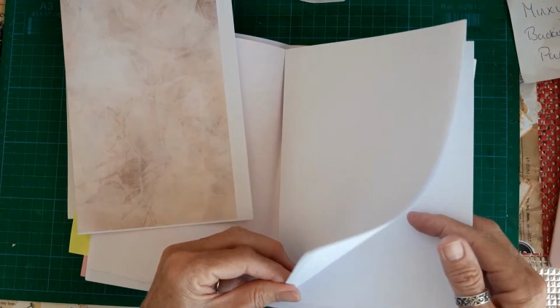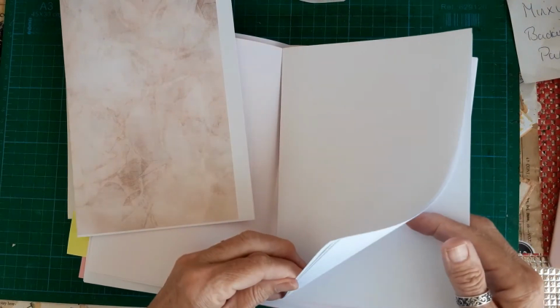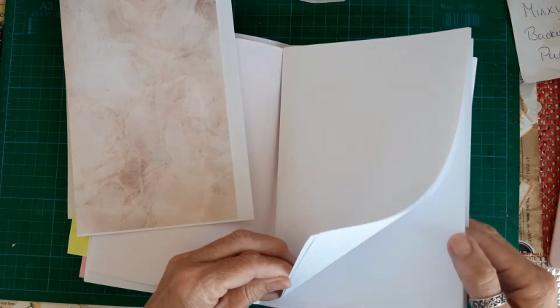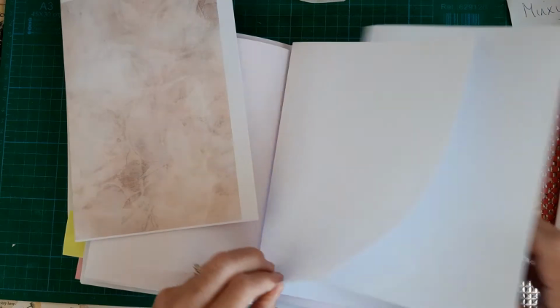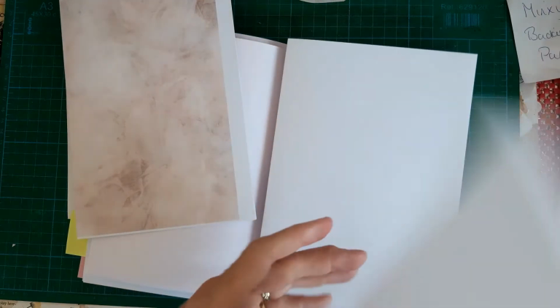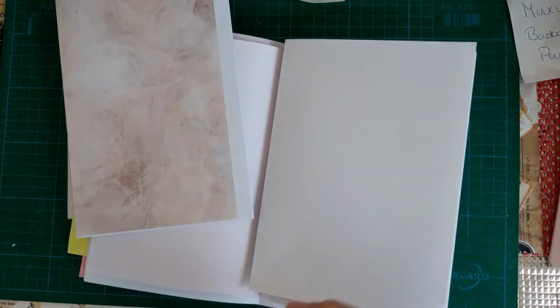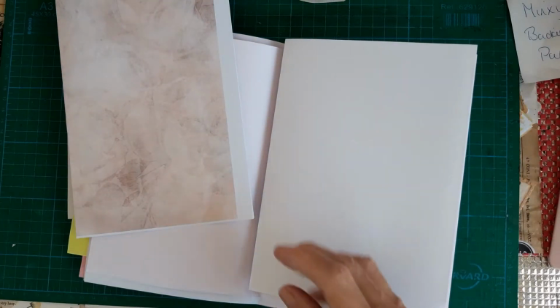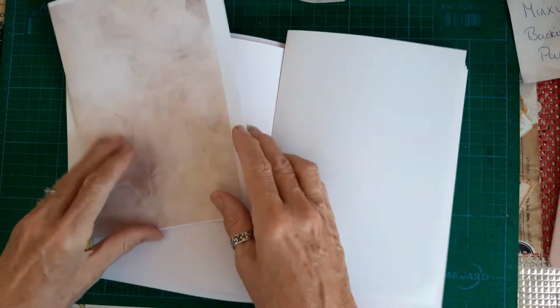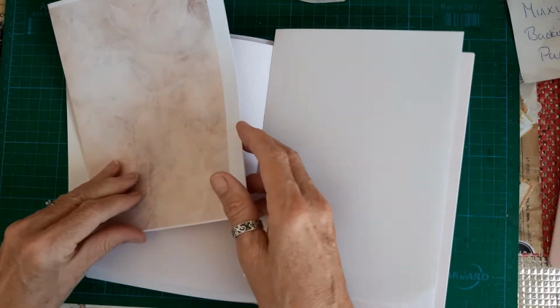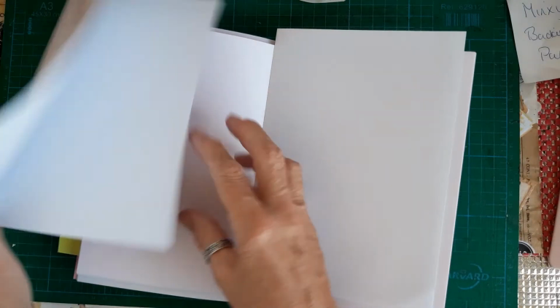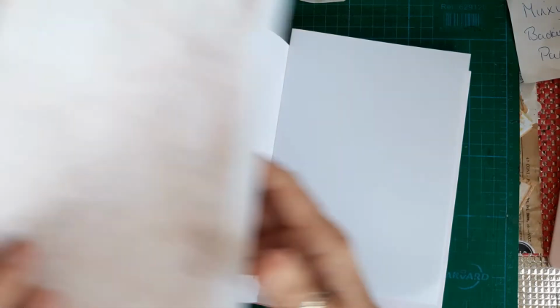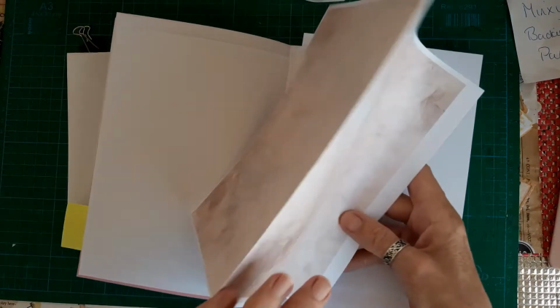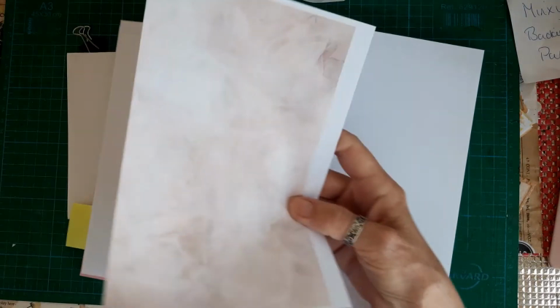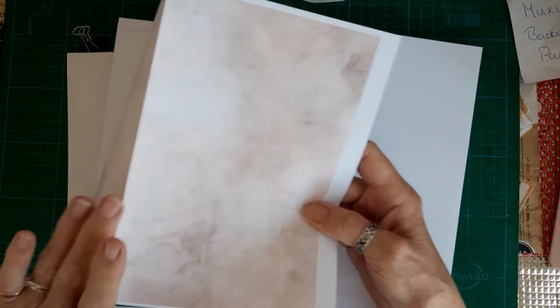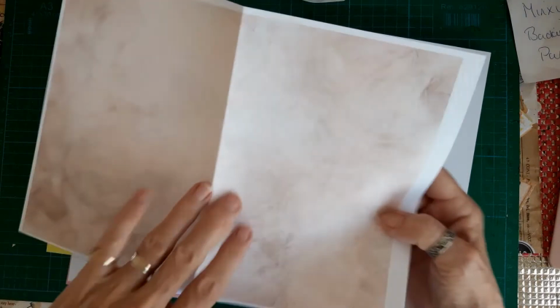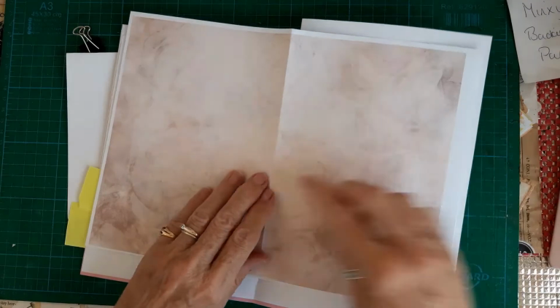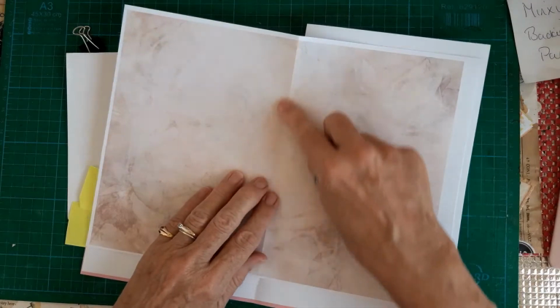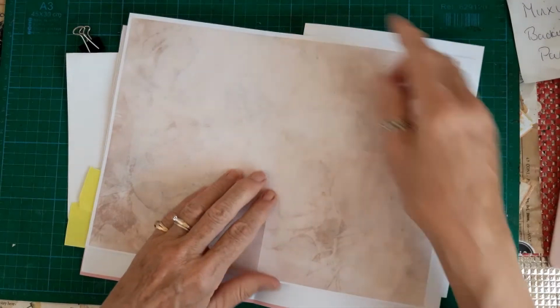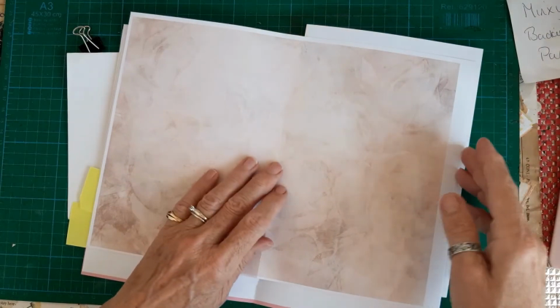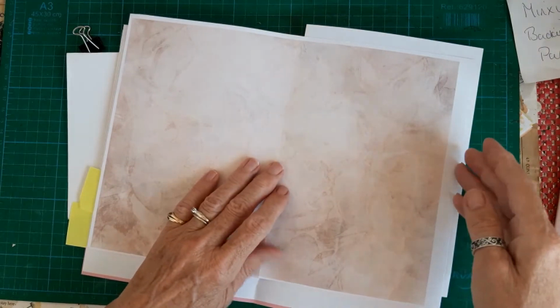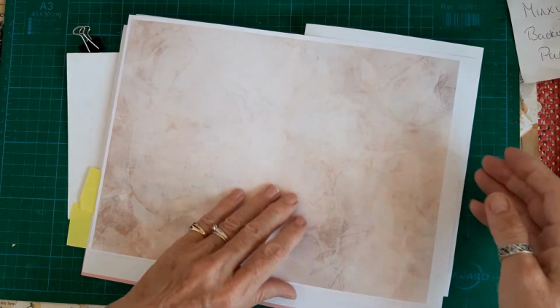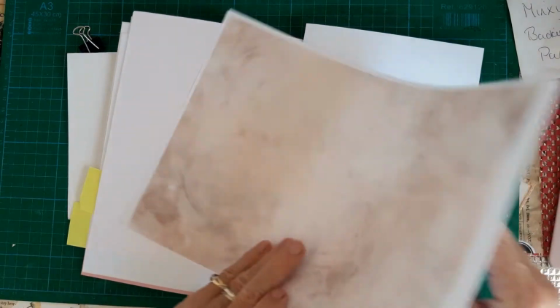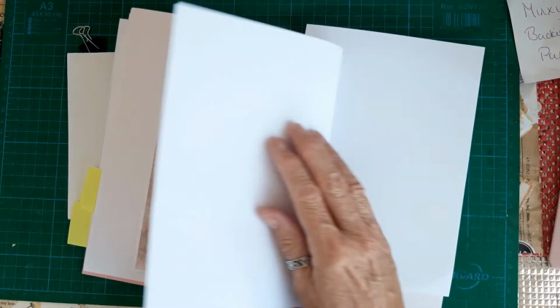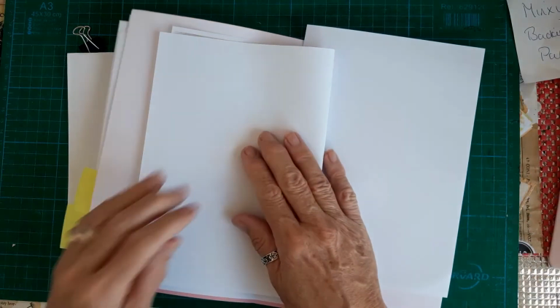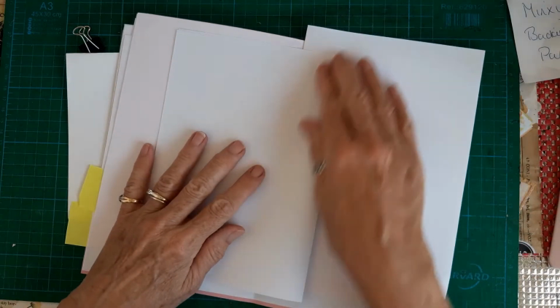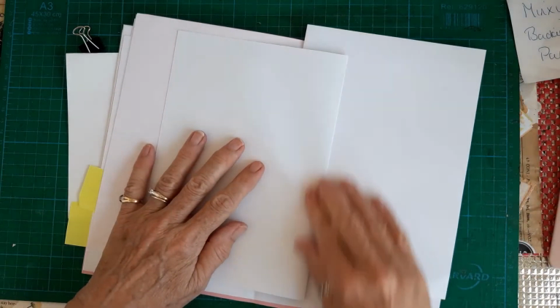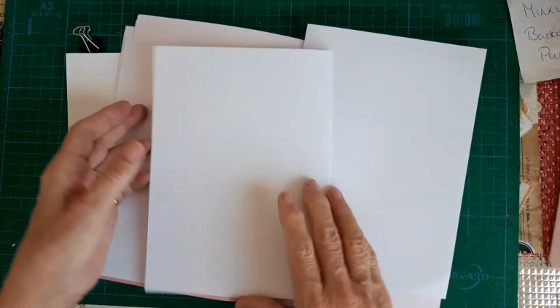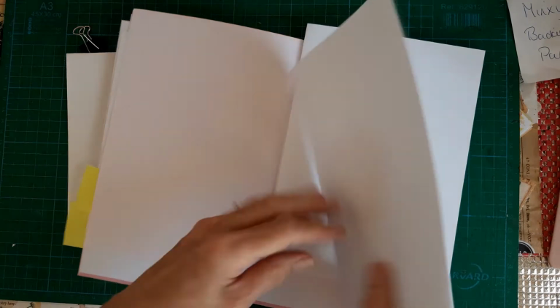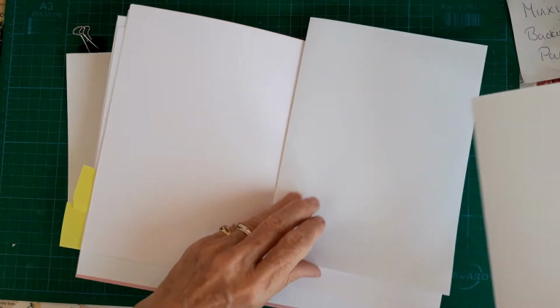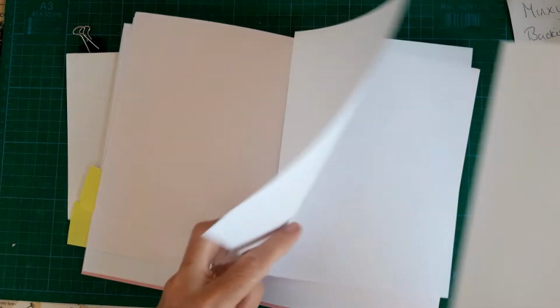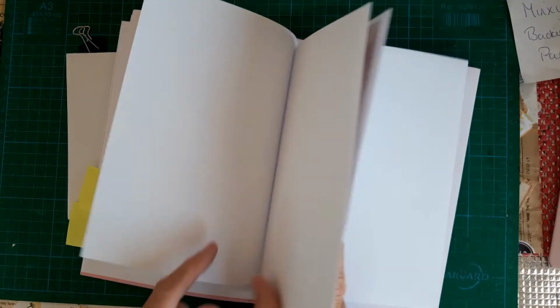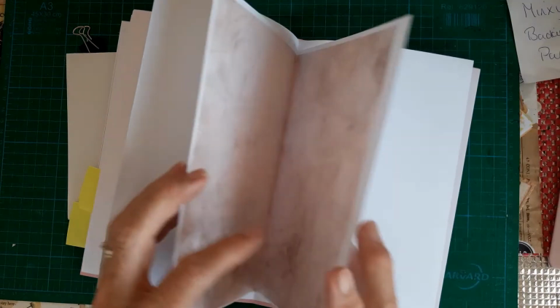It takes a lot of planning. I think I might have this as the center spread, so I'm going to fold that the other way and then that can be right in the center.